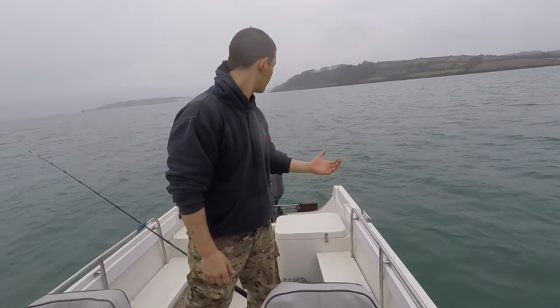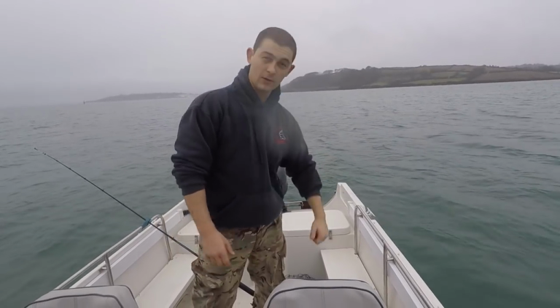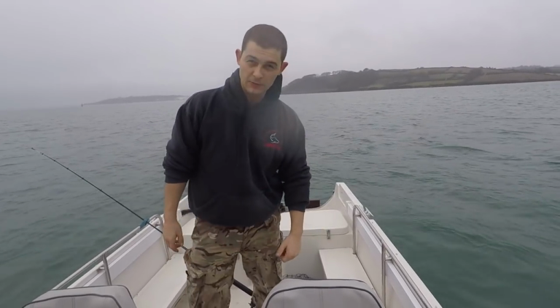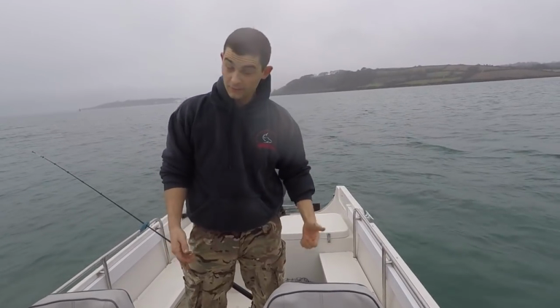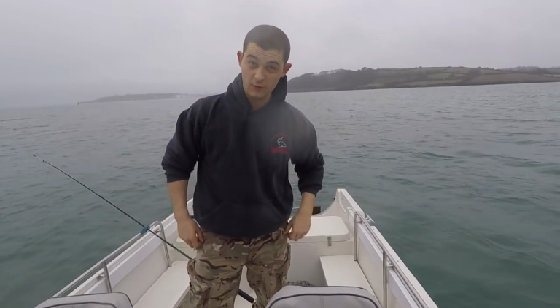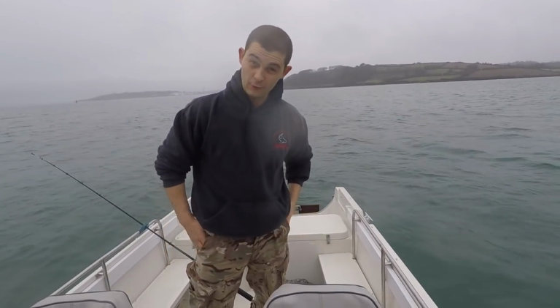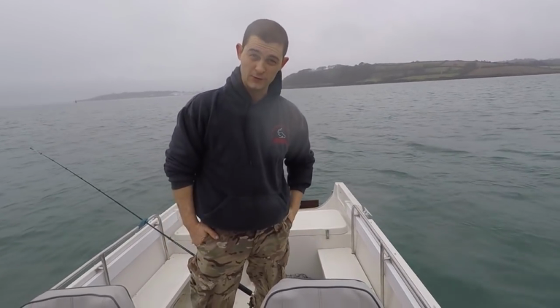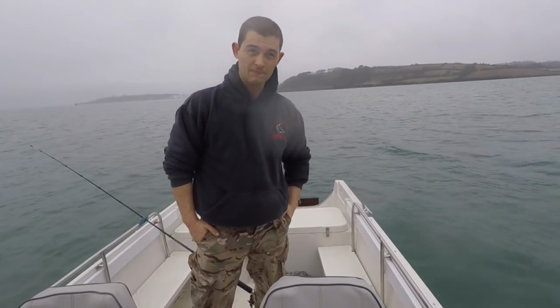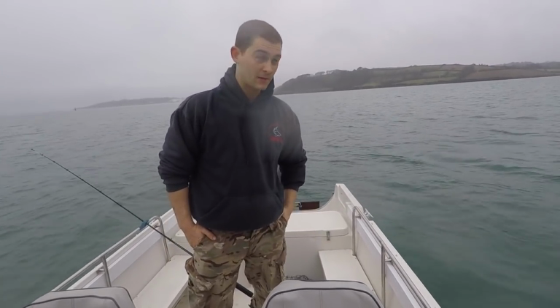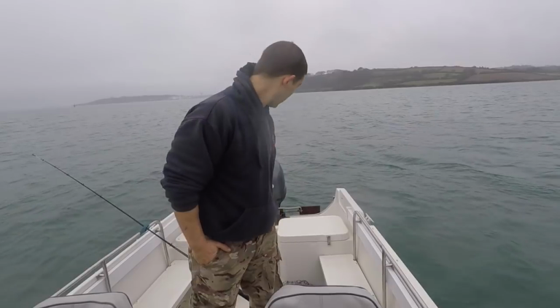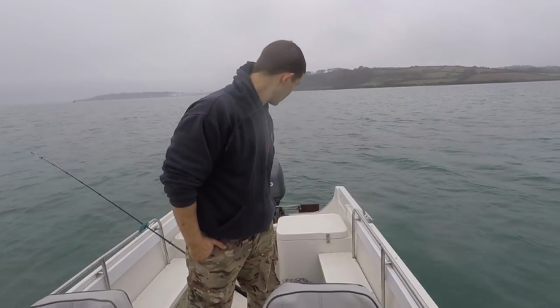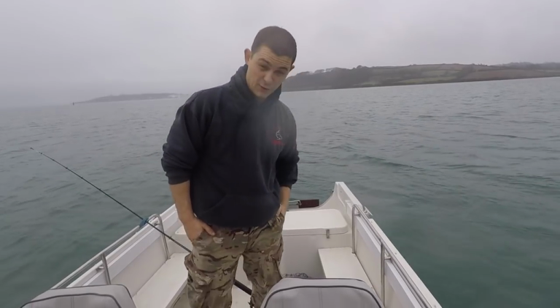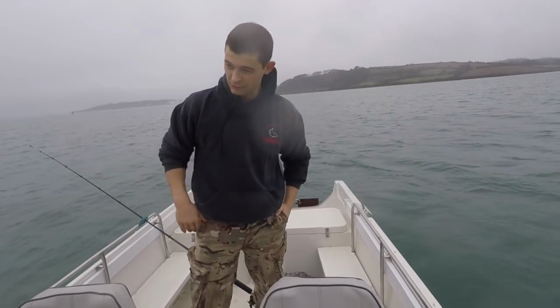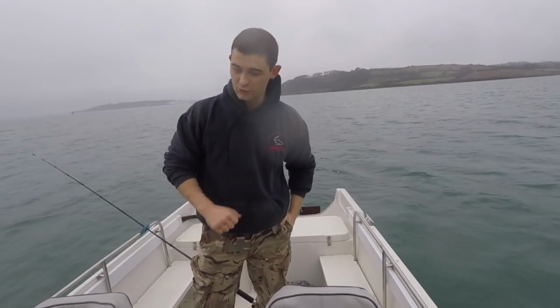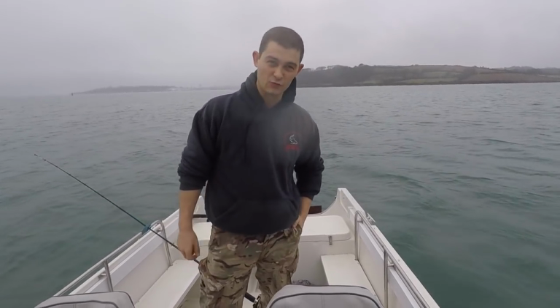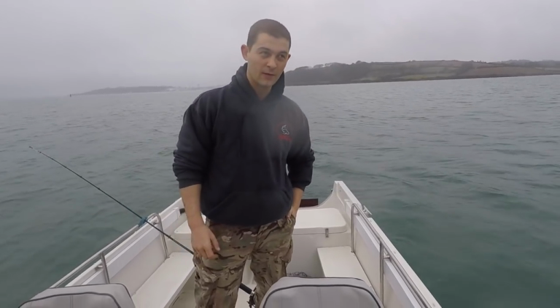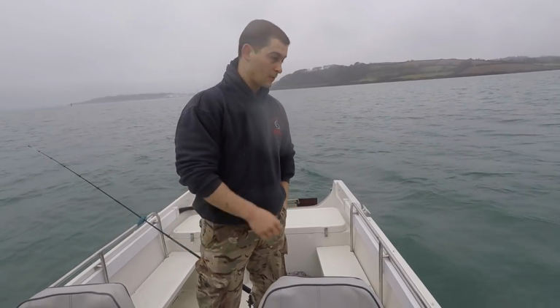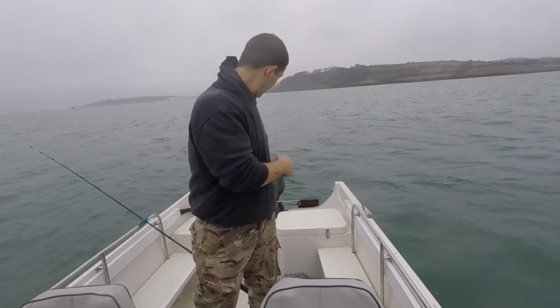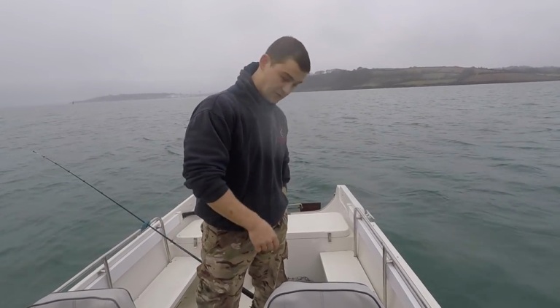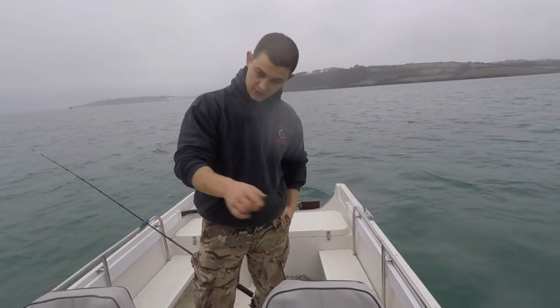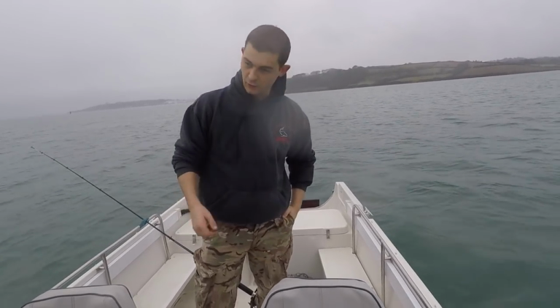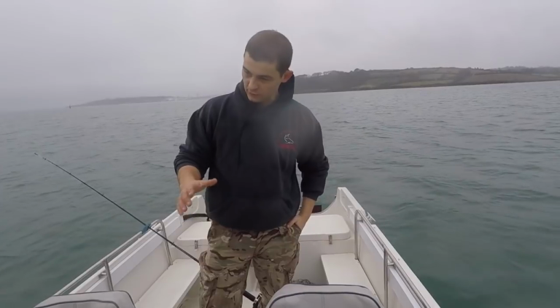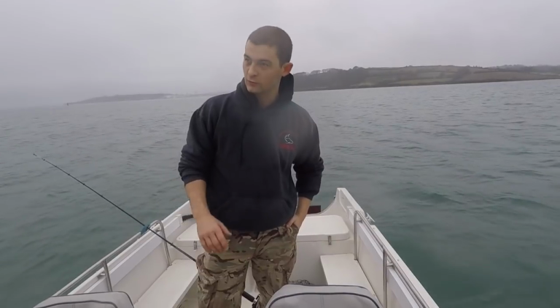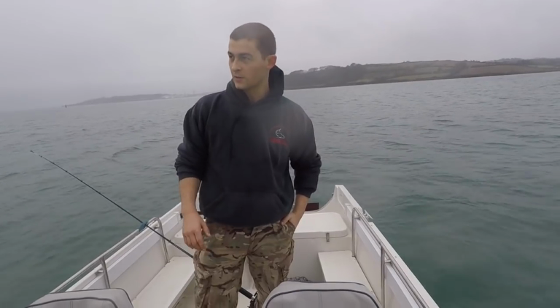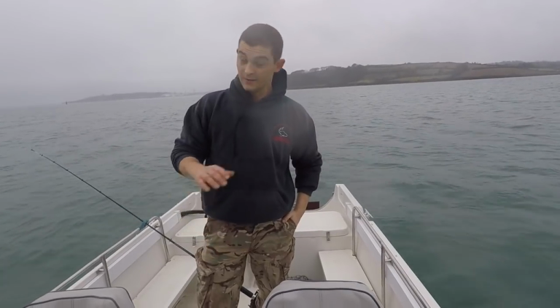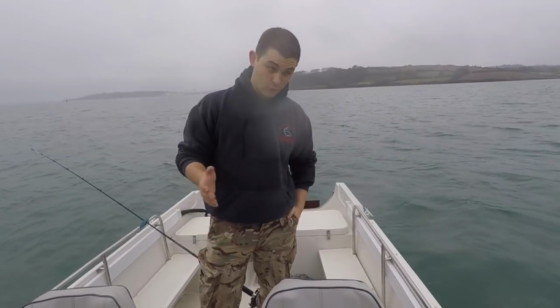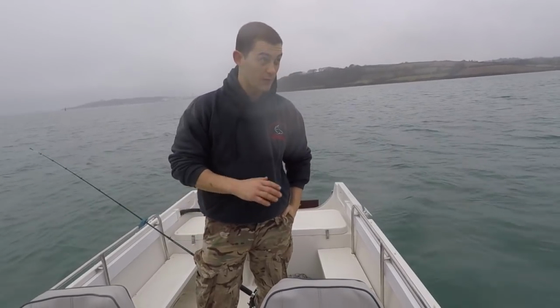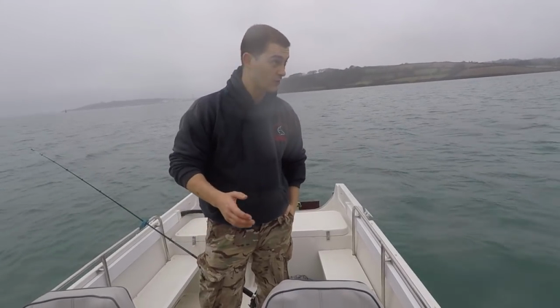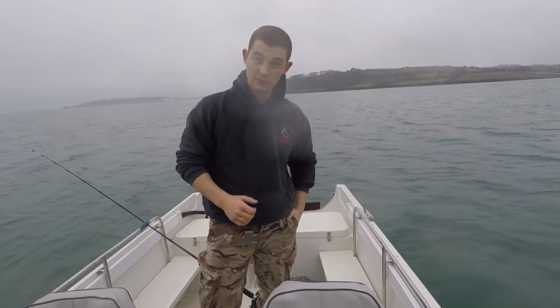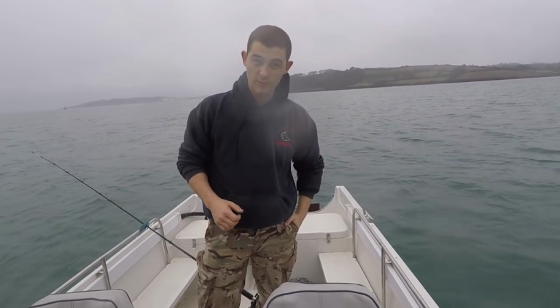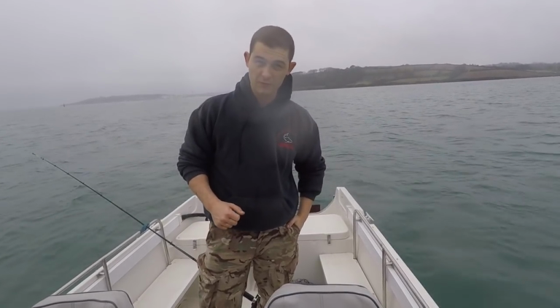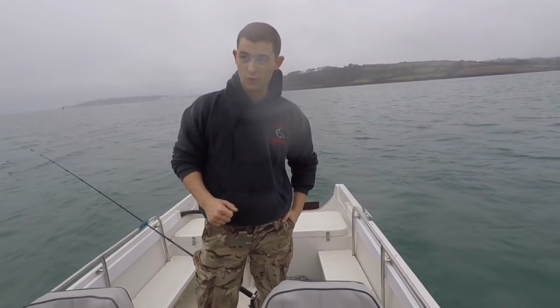Hello, welcome to an episode of the Fish Locker out on the boat. This is the boat's first journey — it's really just a test run. I've serviced the engine, I've picked the hole, I've done a couple of little jobs, and this is just making sure that everything is working before the fishing season comes.